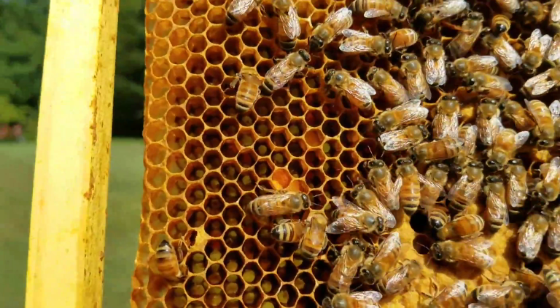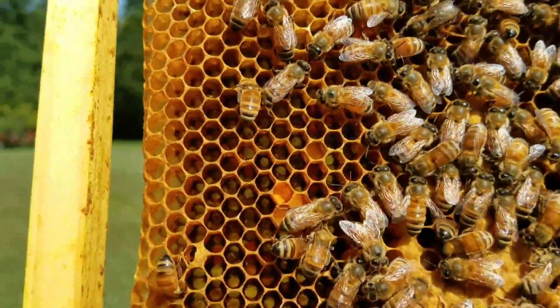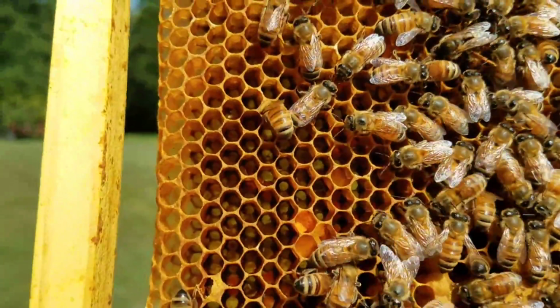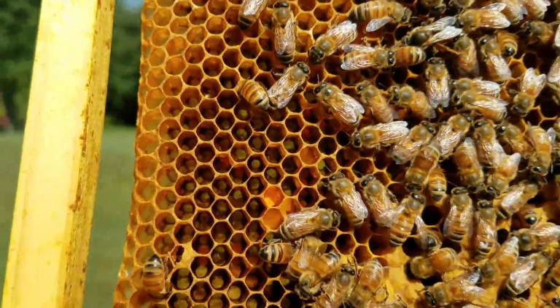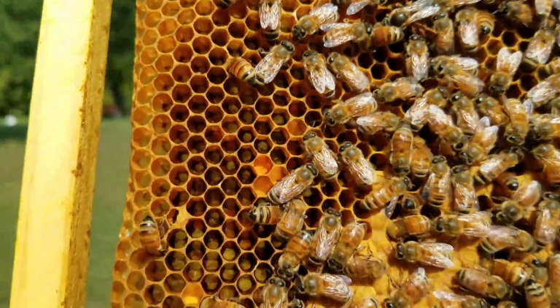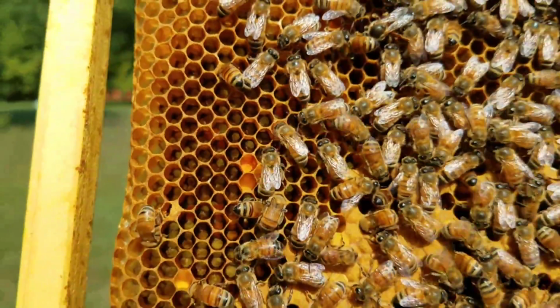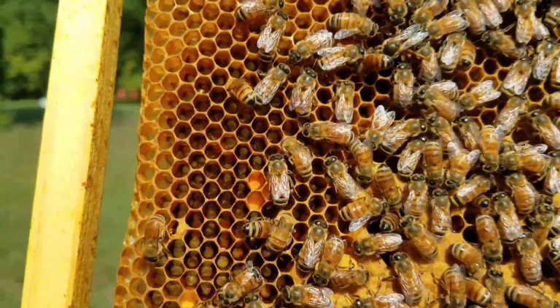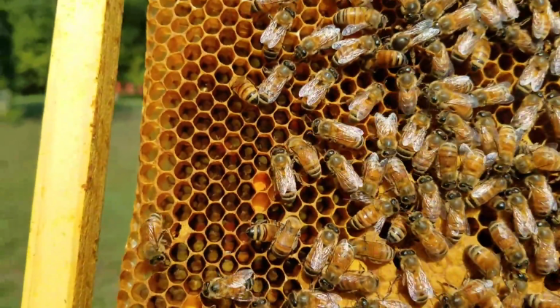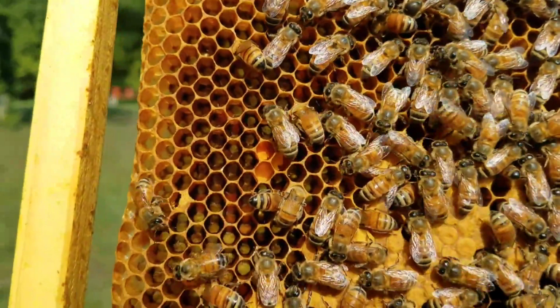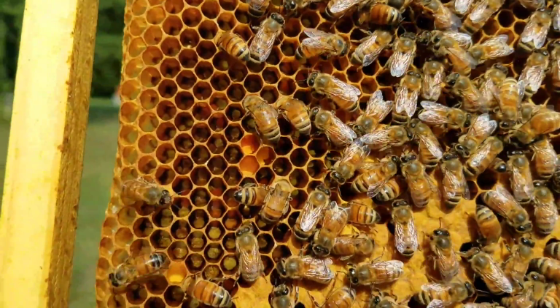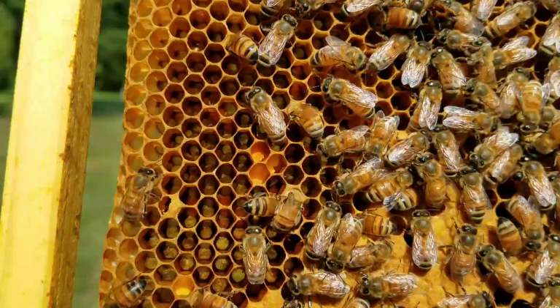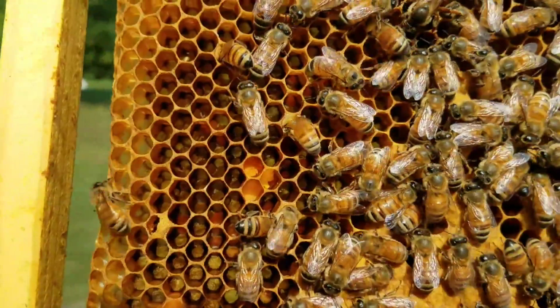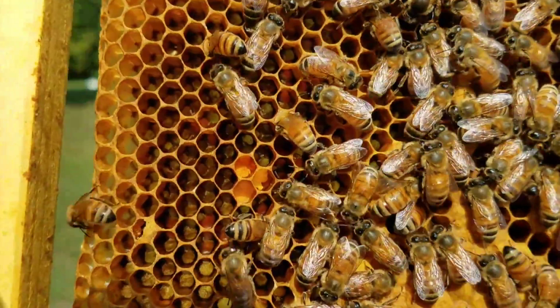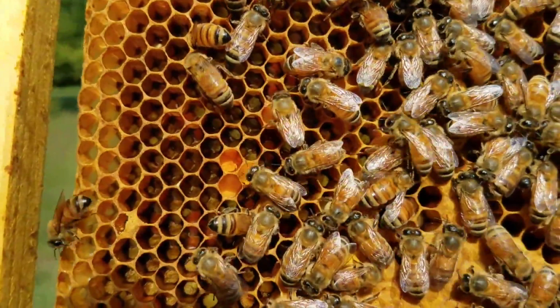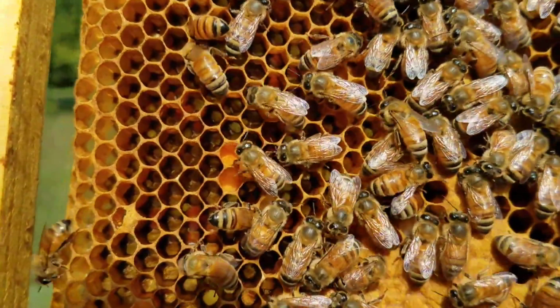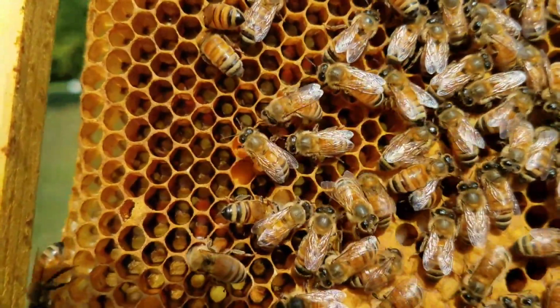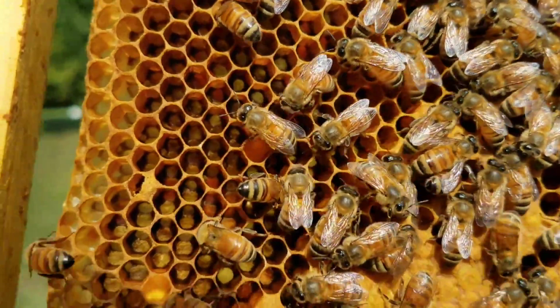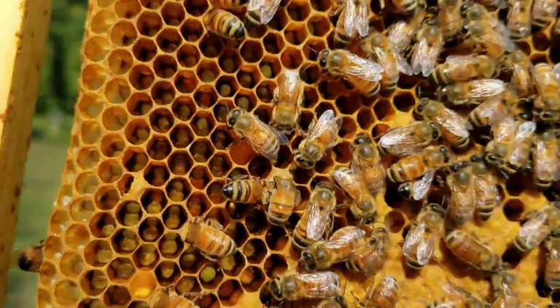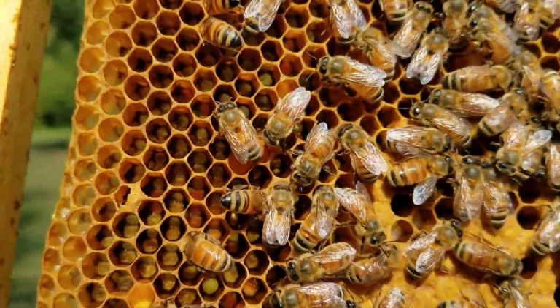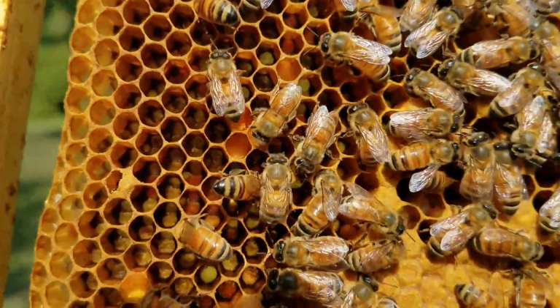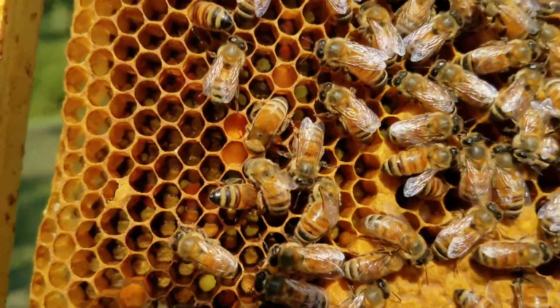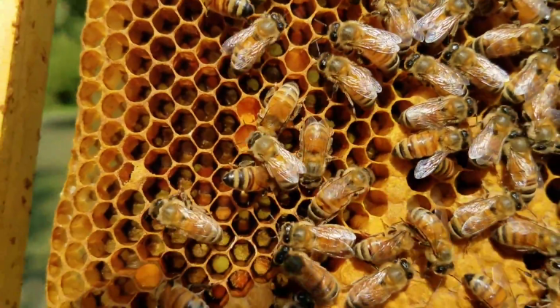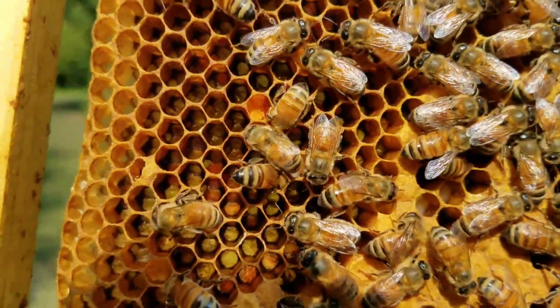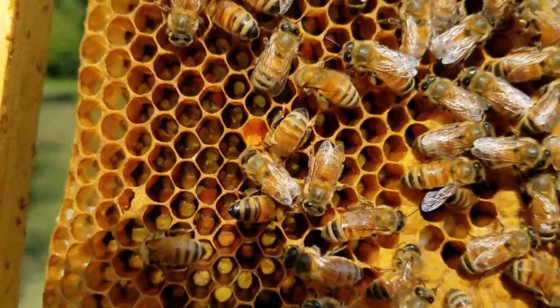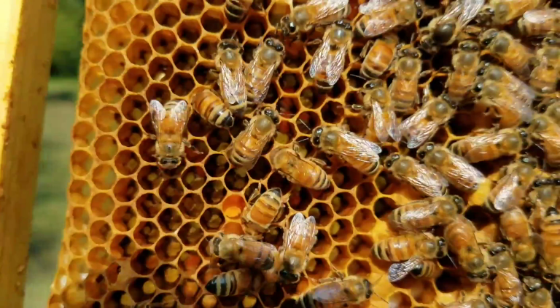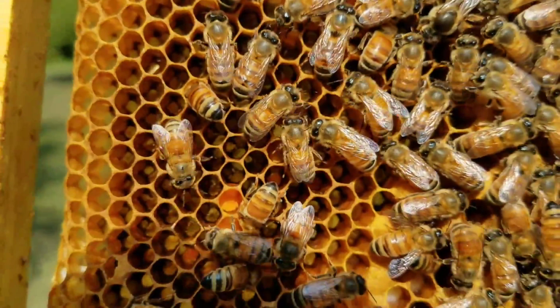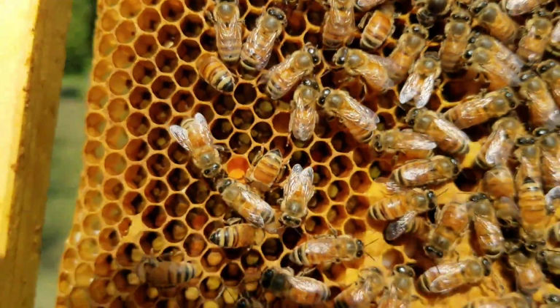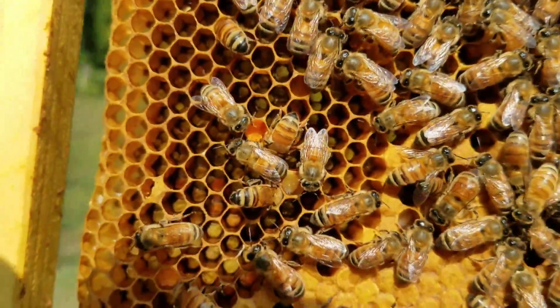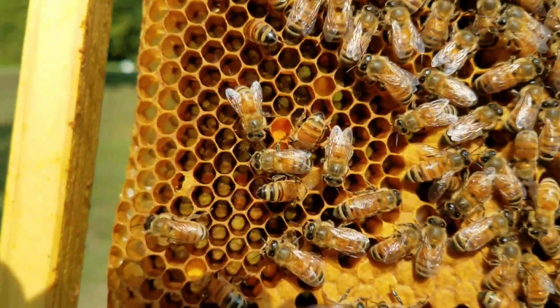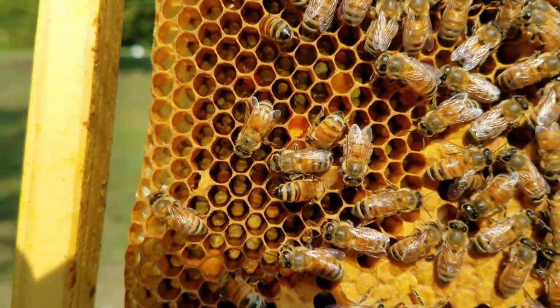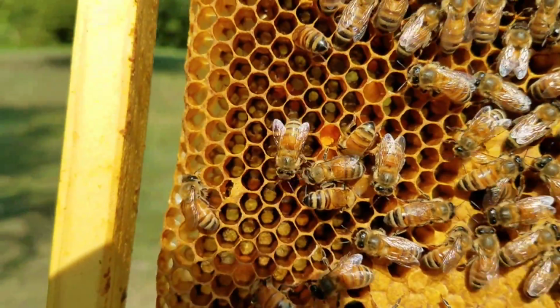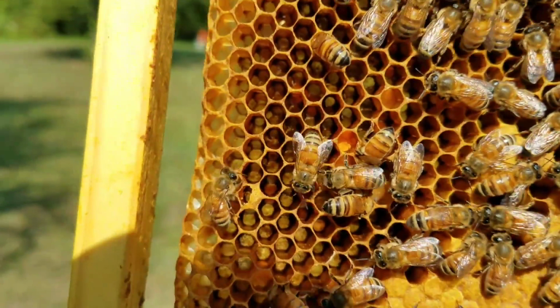Hey everybody, this is David at Barnyard Bees. This queen right here is laying. It's not often that you usually see them laying, because usually when you pull them out they'll quit.